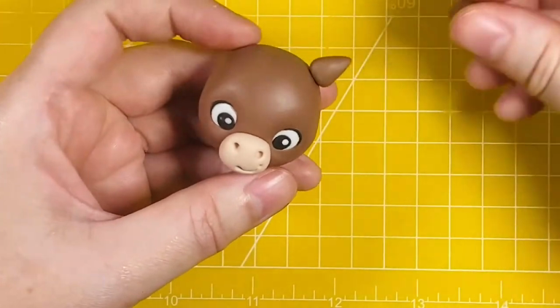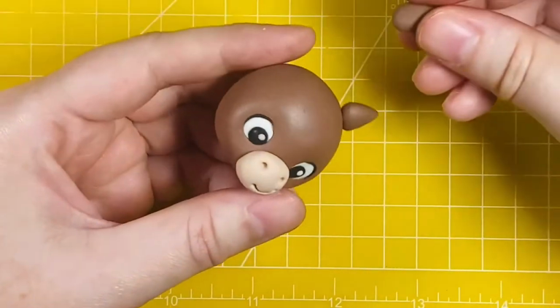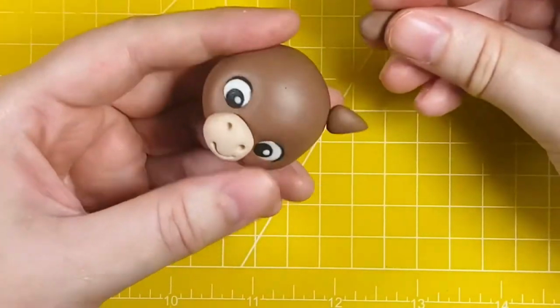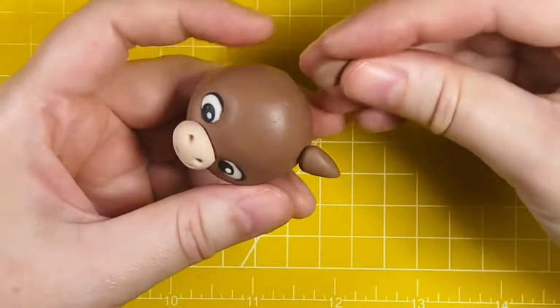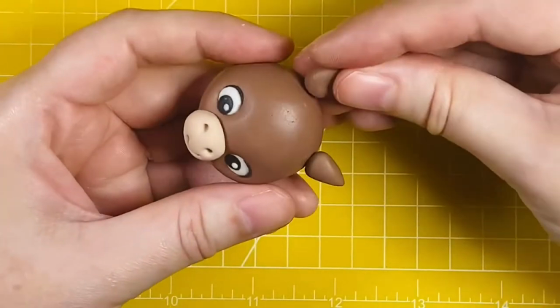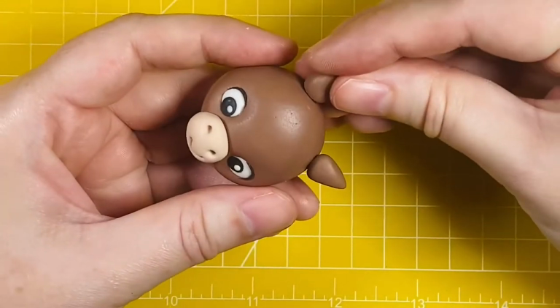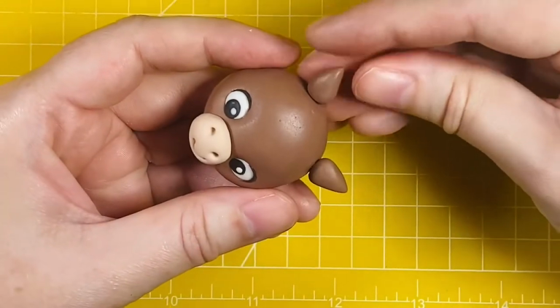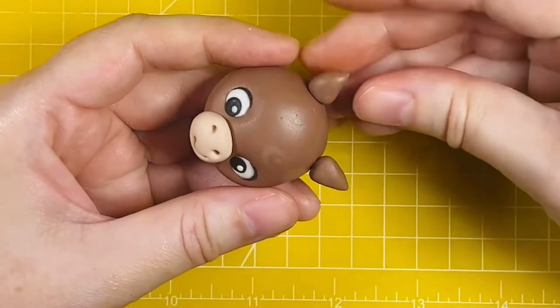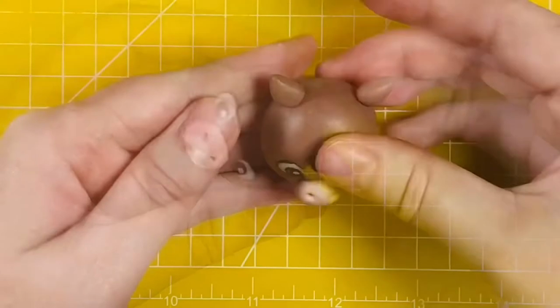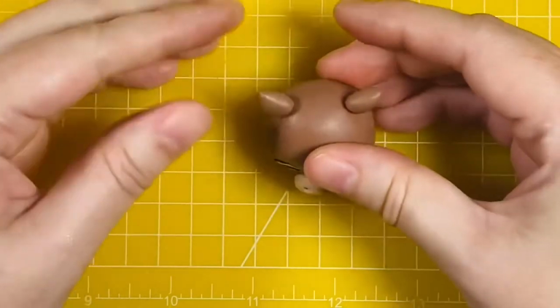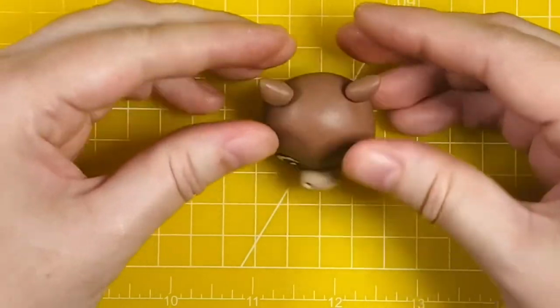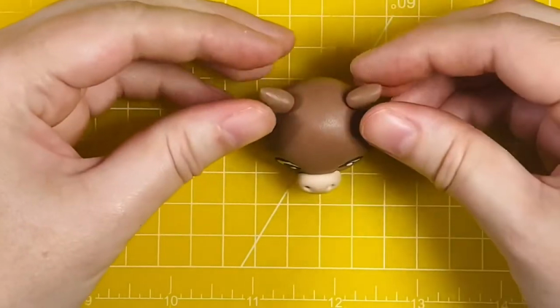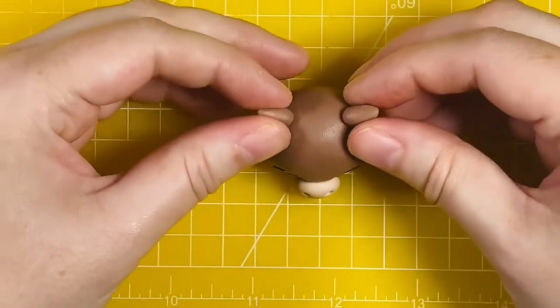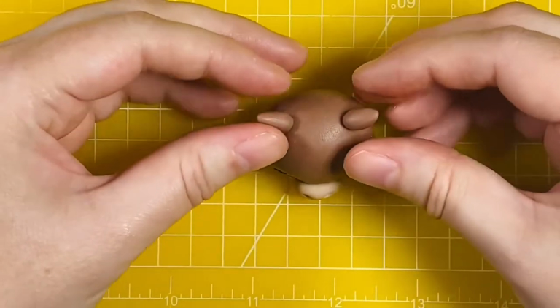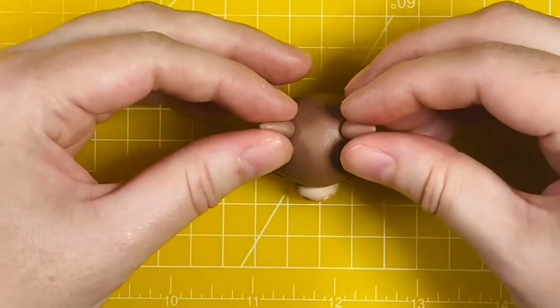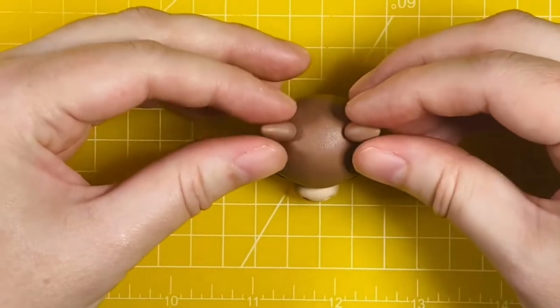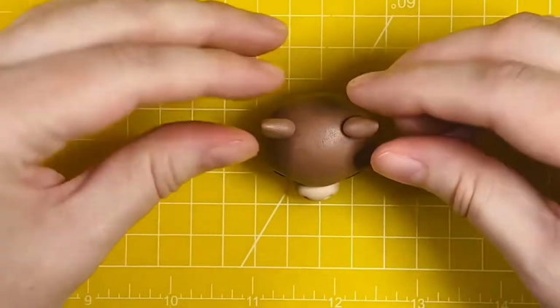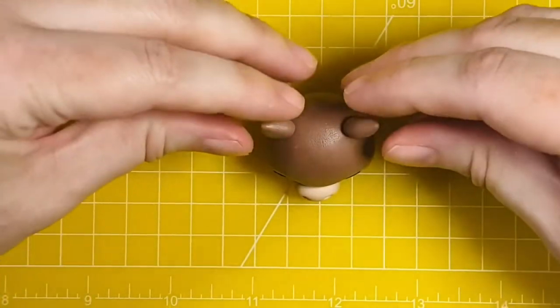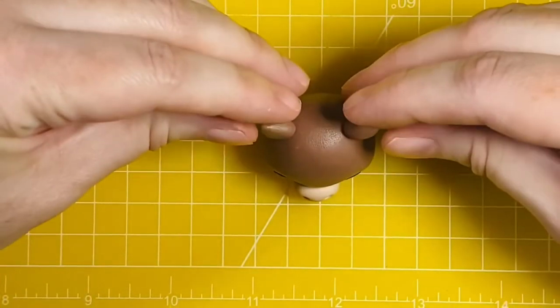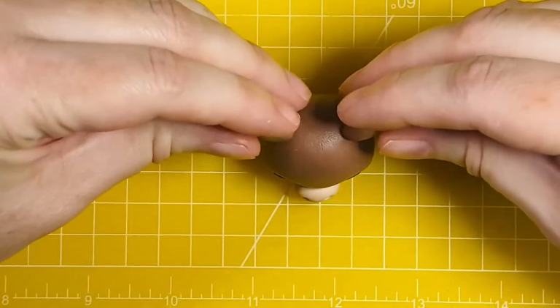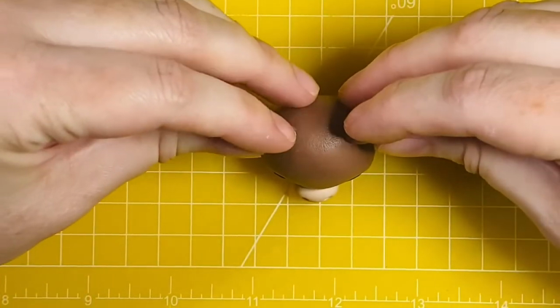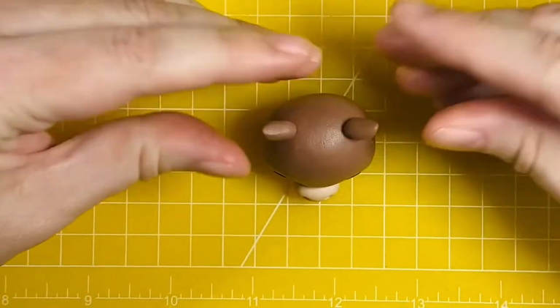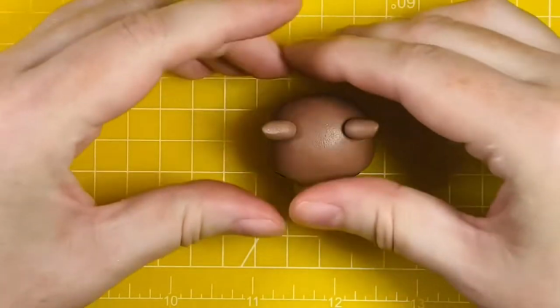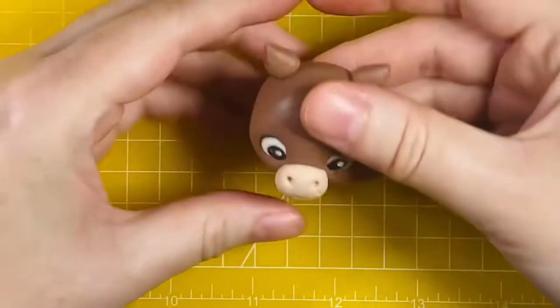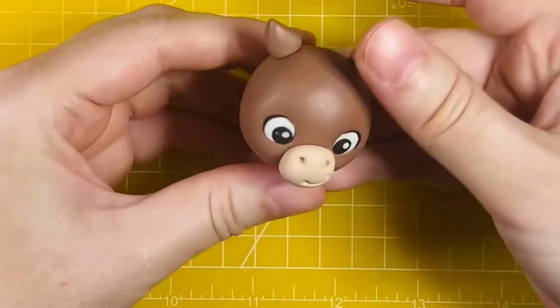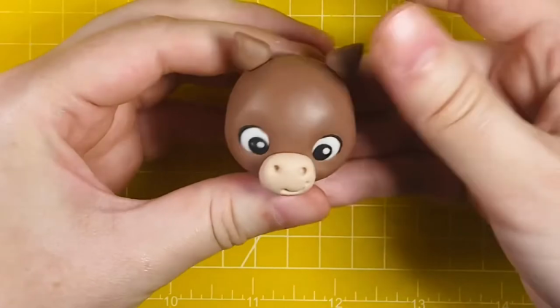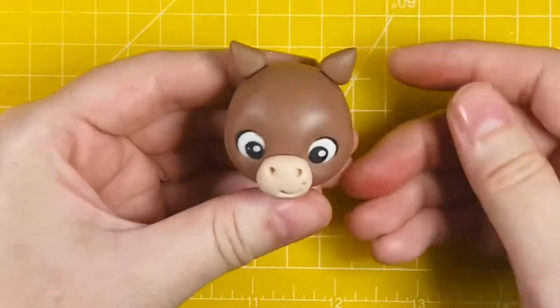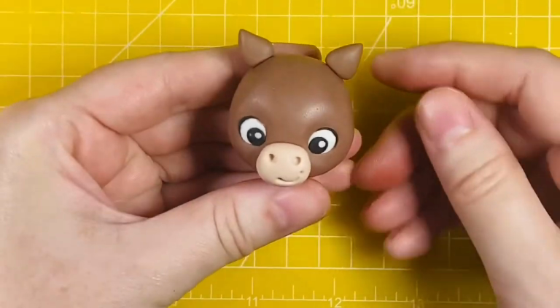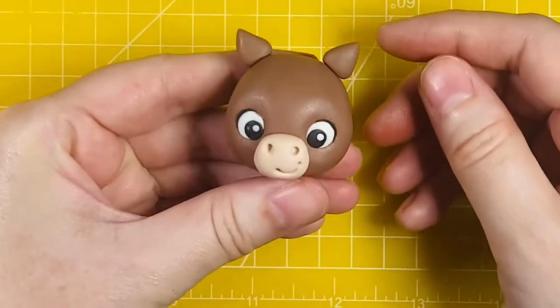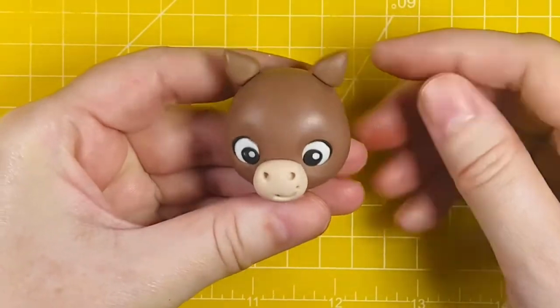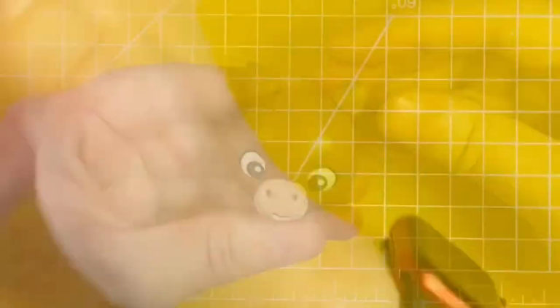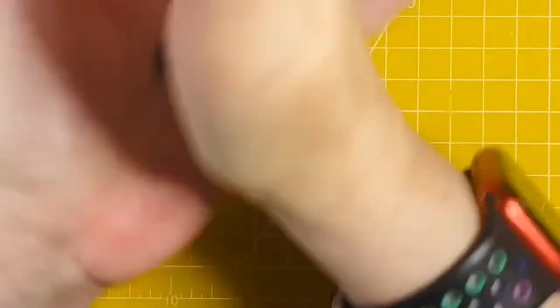If you find that you're struggling to weigh things out, I can also pop a link below to a set of digital scales which weighs down to 0.1 grams — they're super handy when you're following tutorials like this.